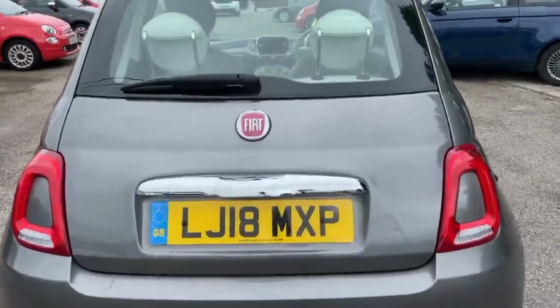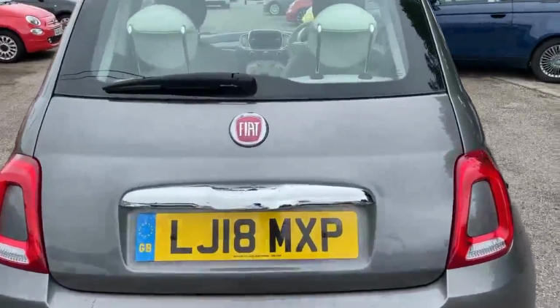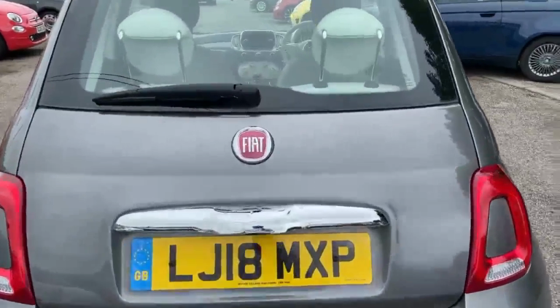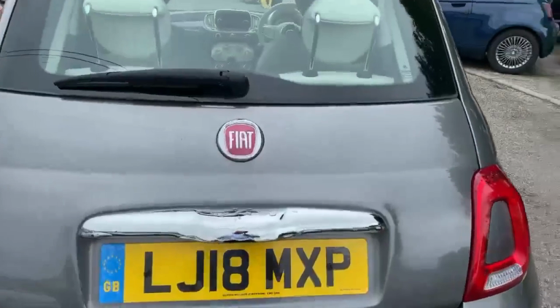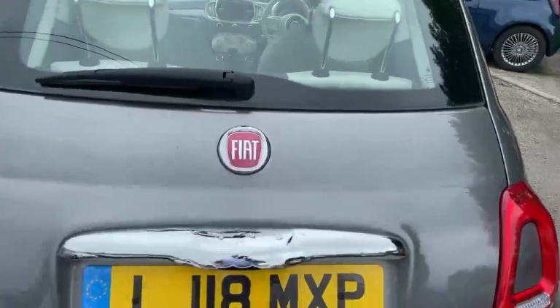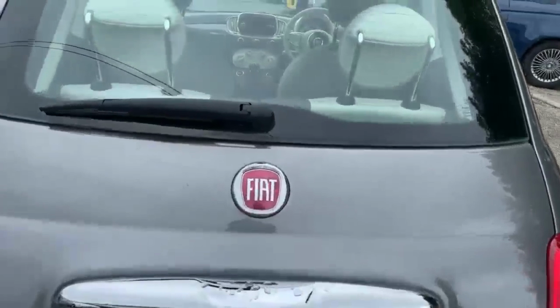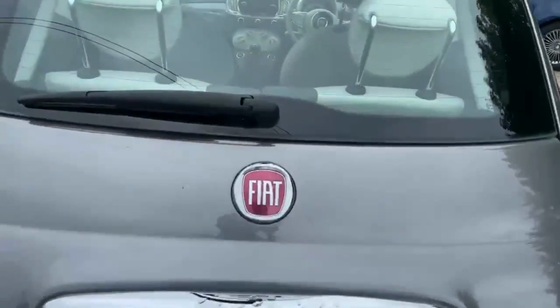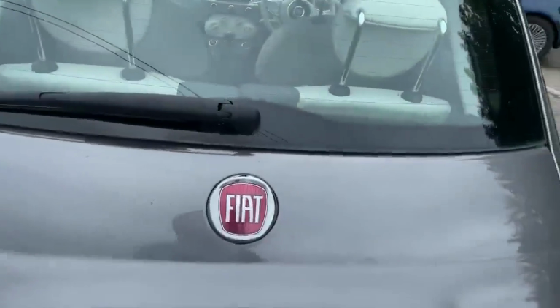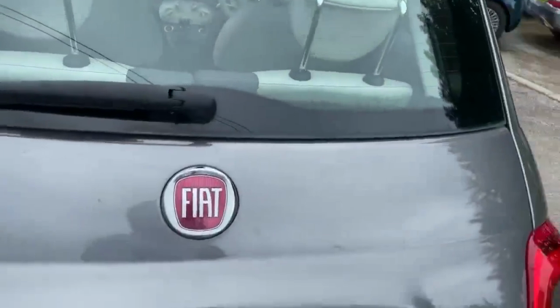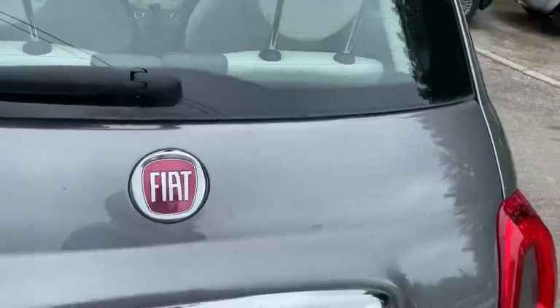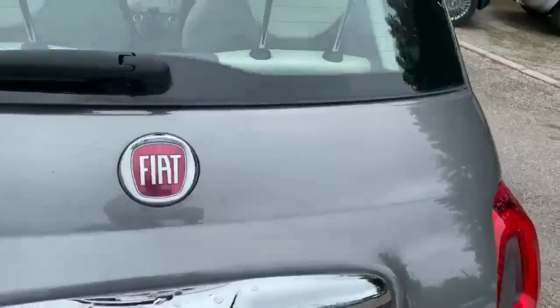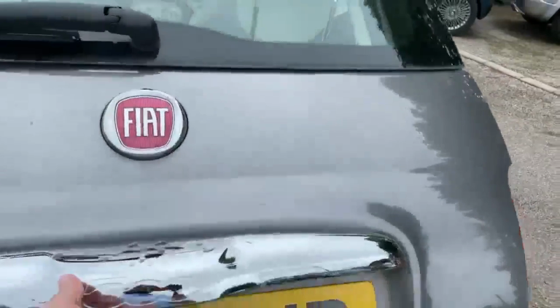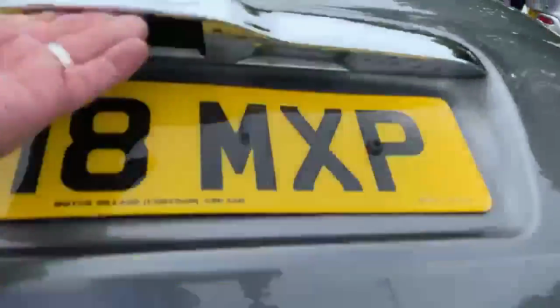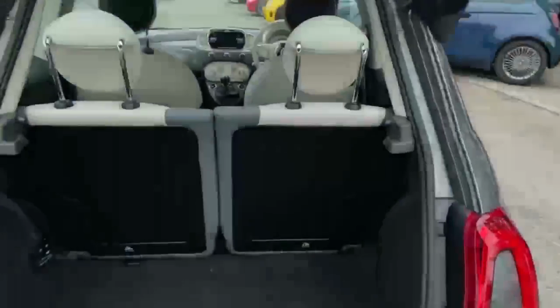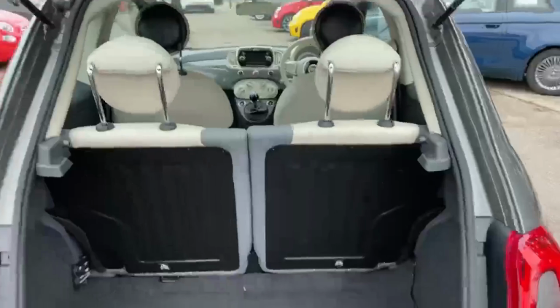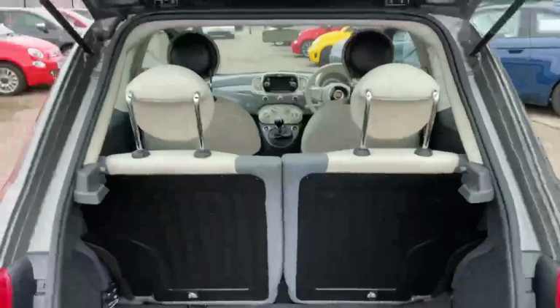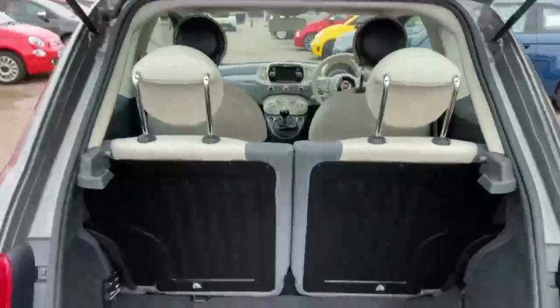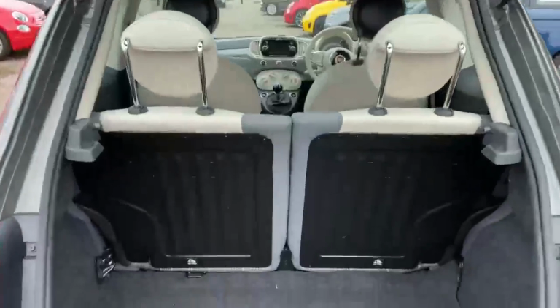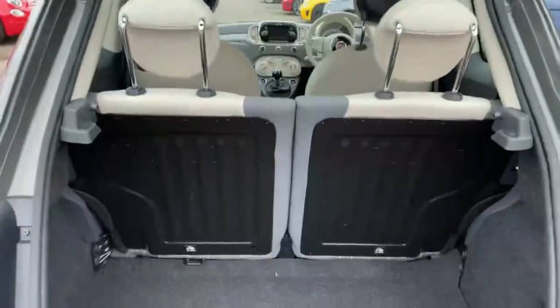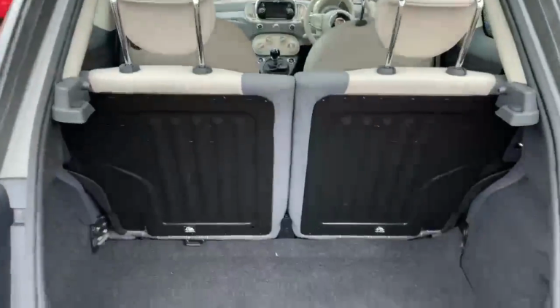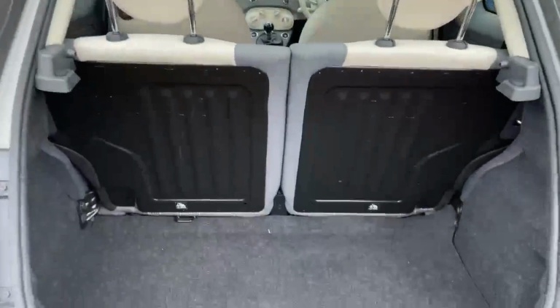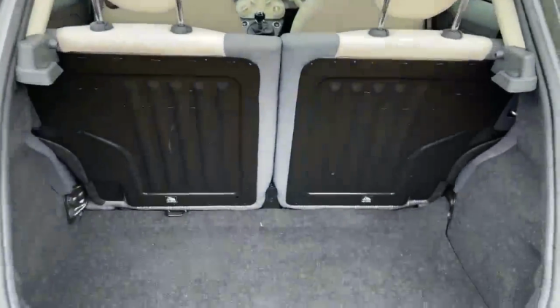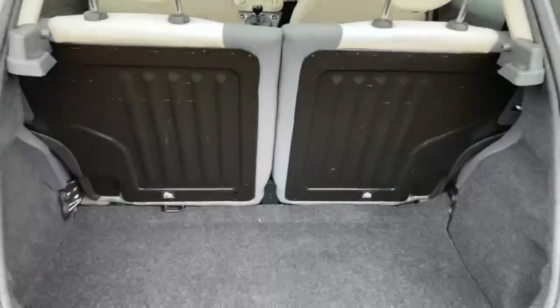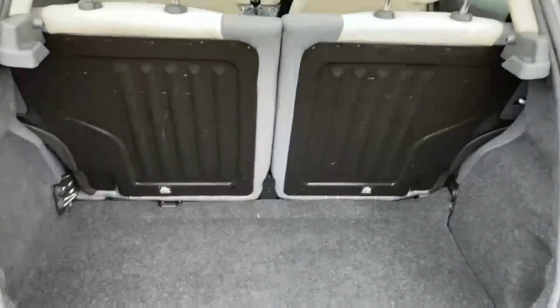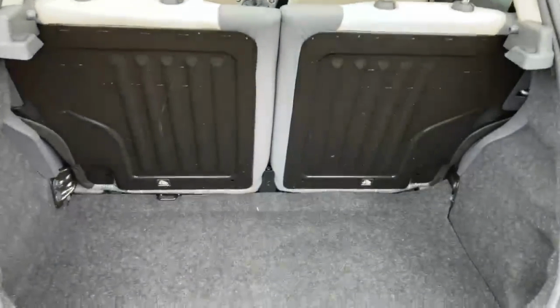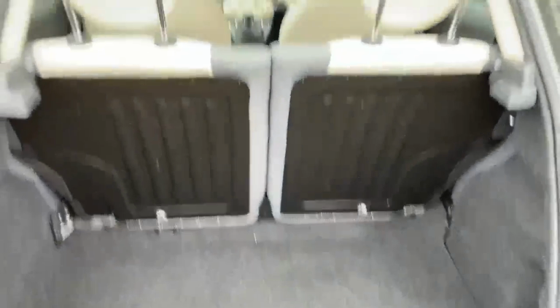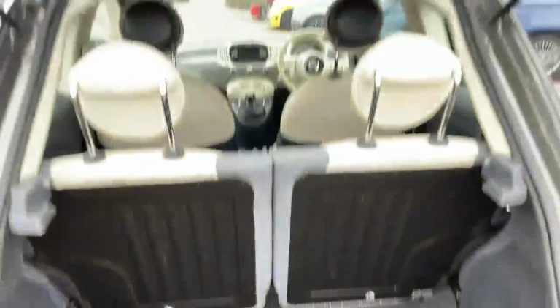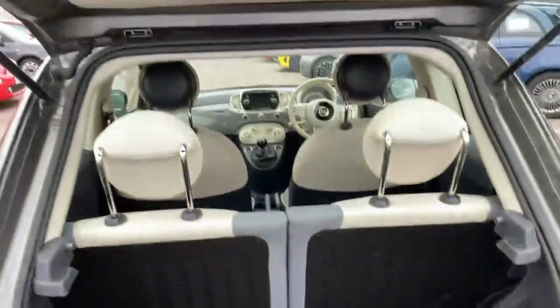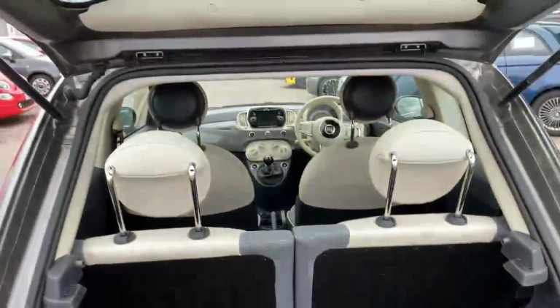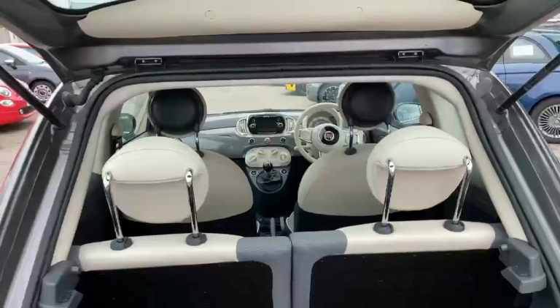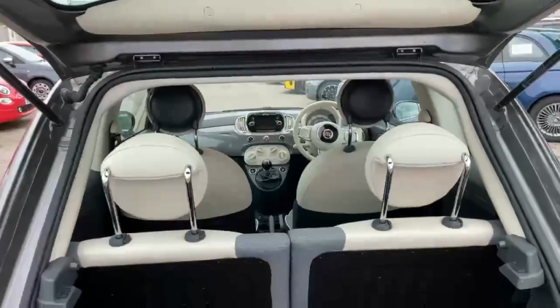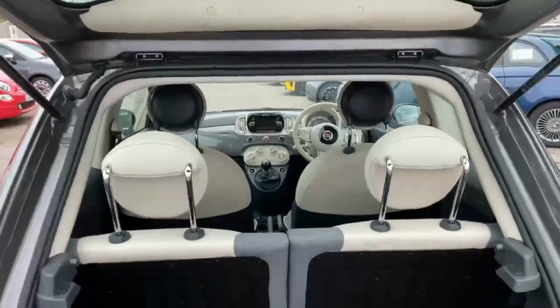Just to show you in the boot — you've got the 50/50 split rear seat and the rear headrest there.